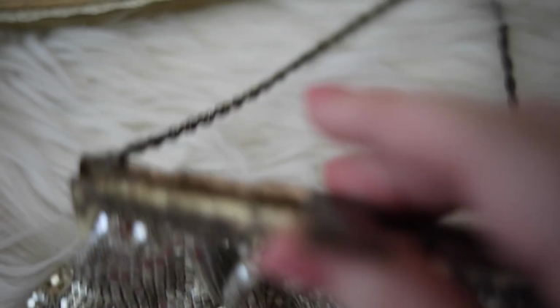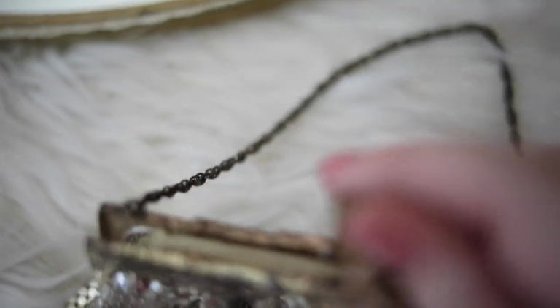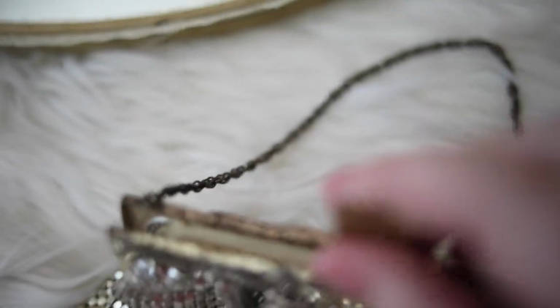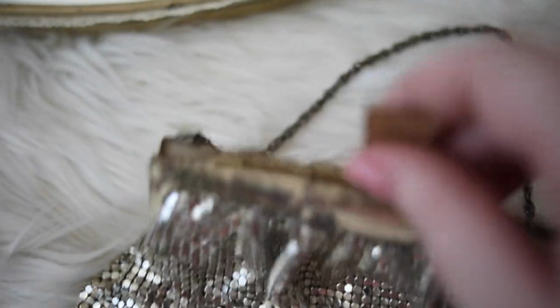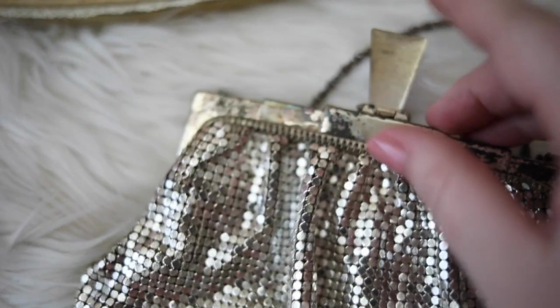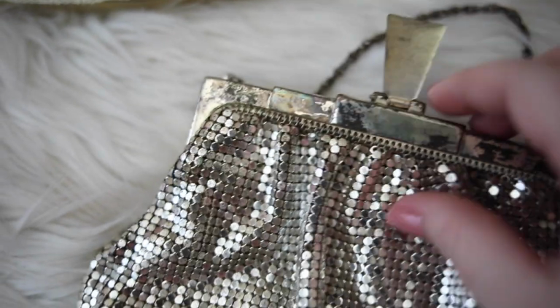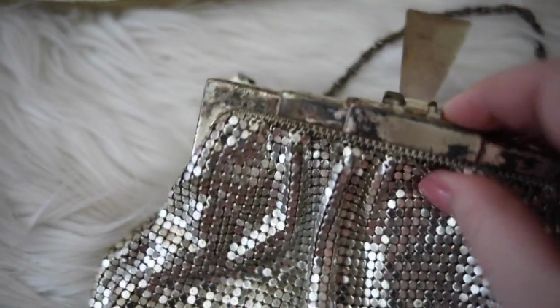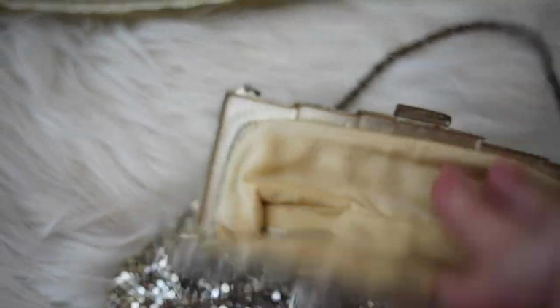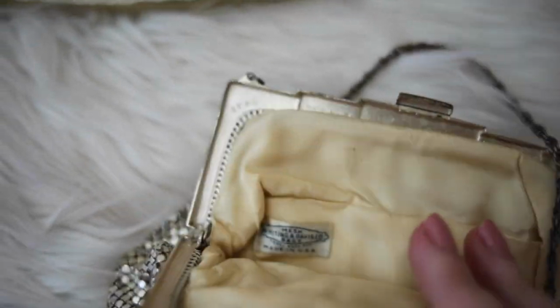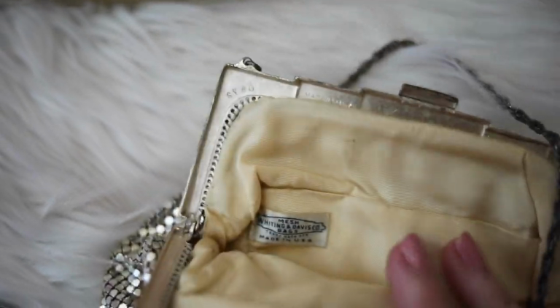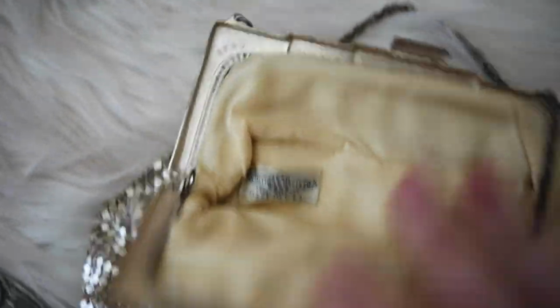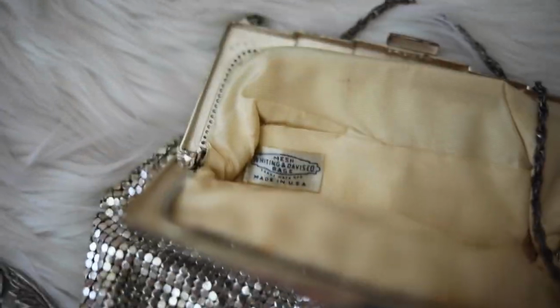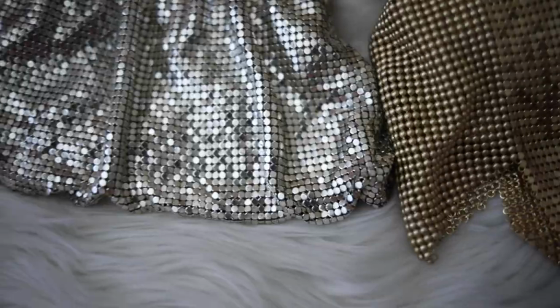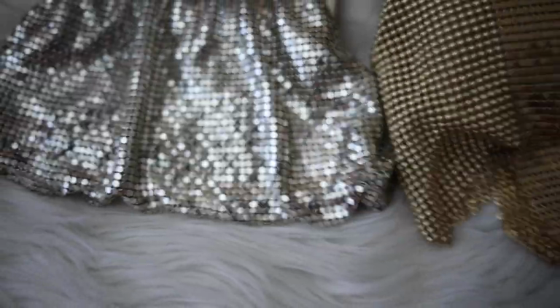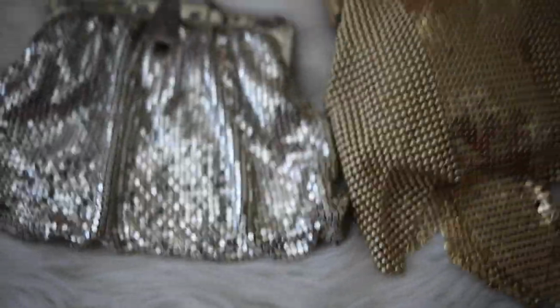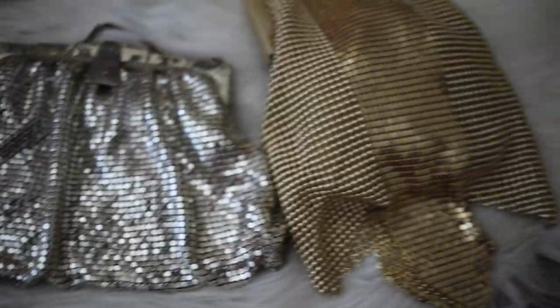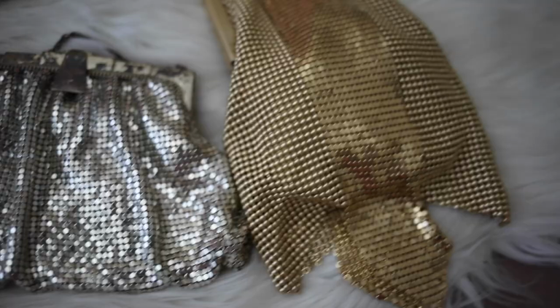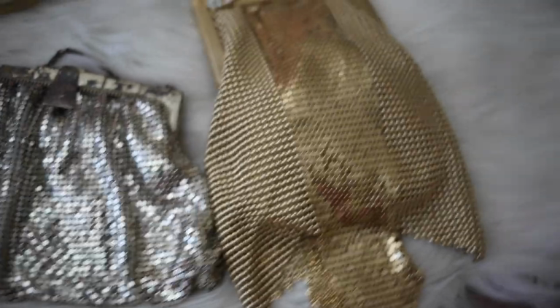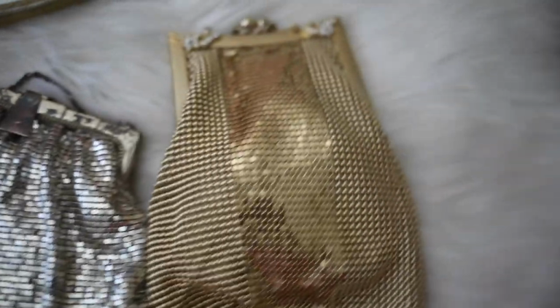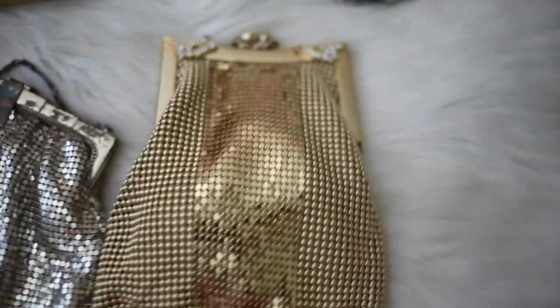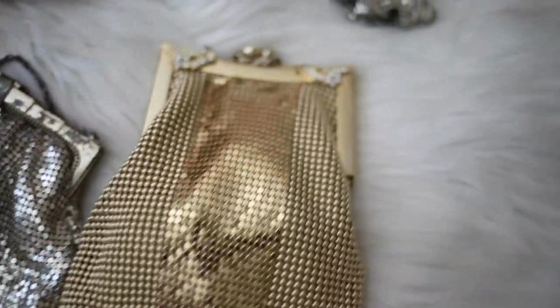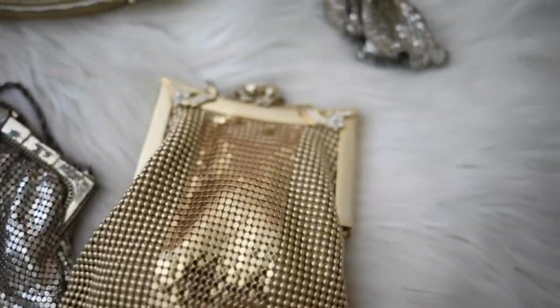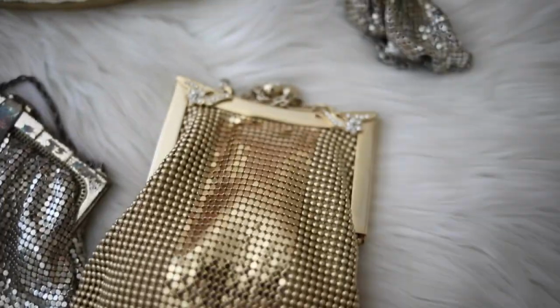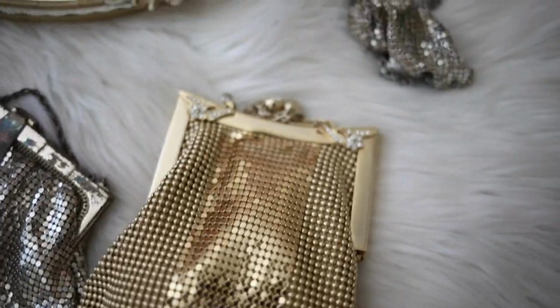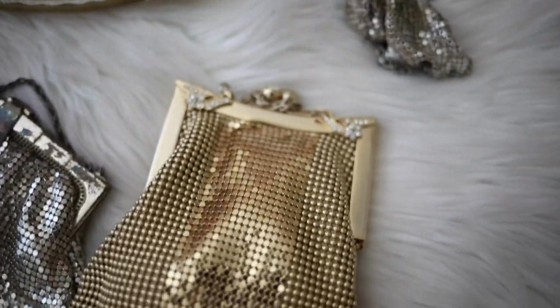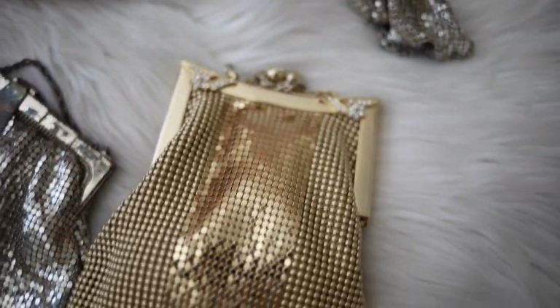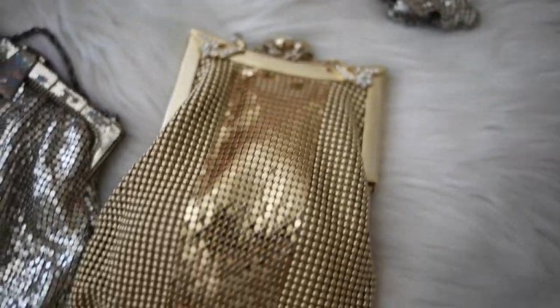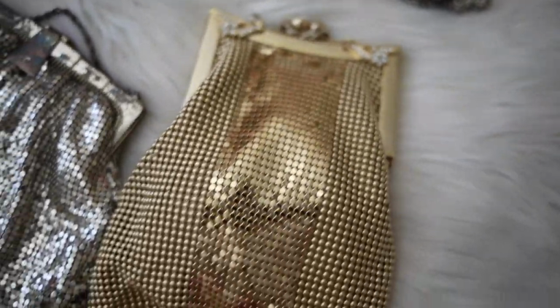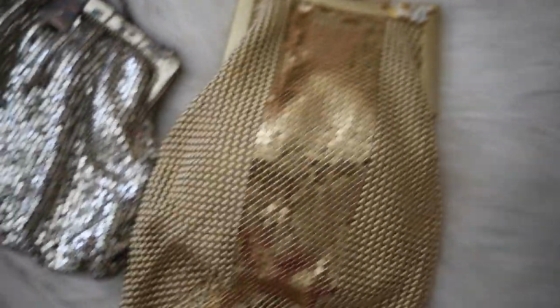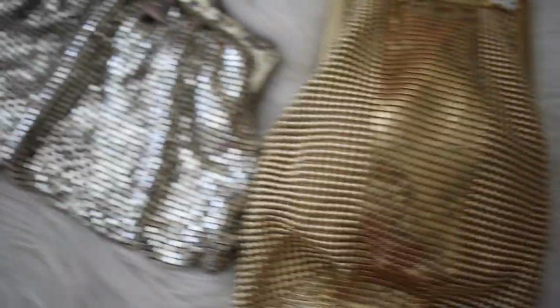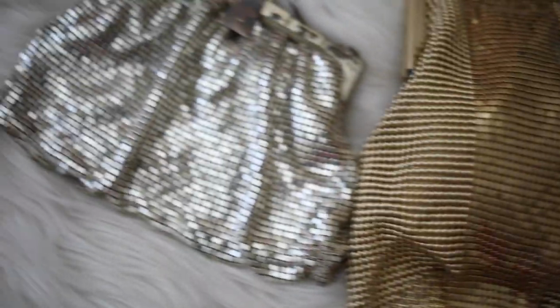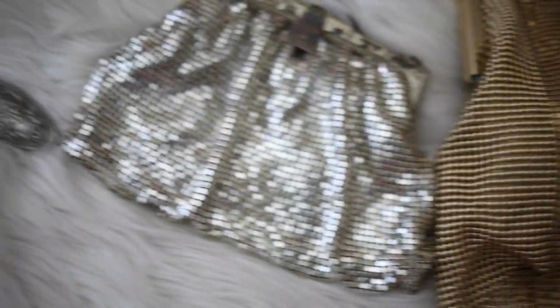And I actually have another Whiting and Davis bag that is more modern. And as you can see, they are very similar in style, so they really haven't changed that much.